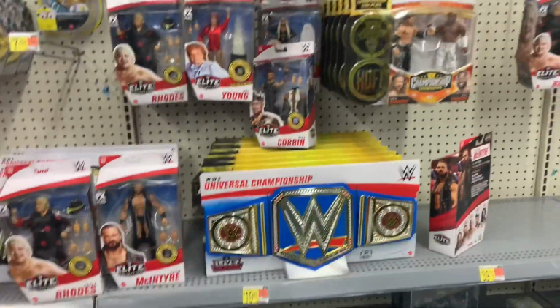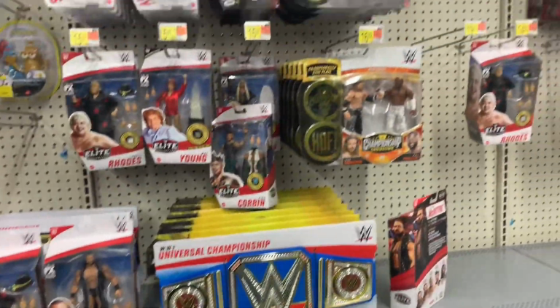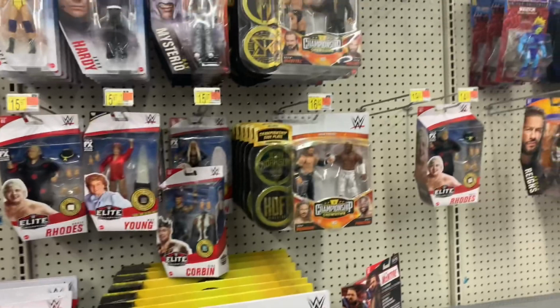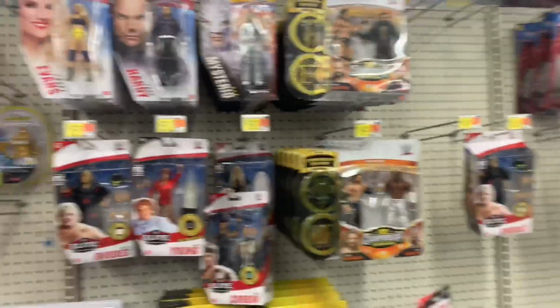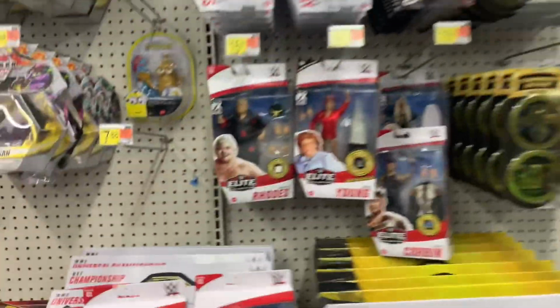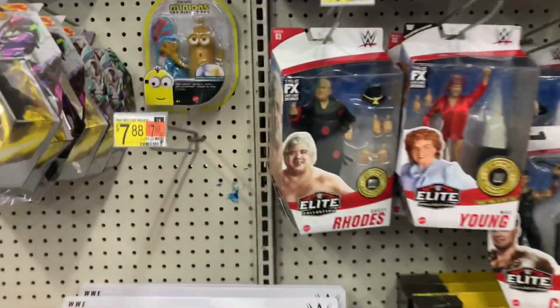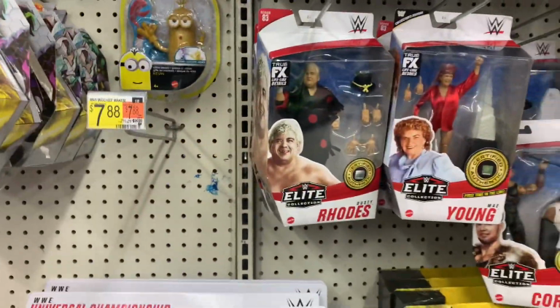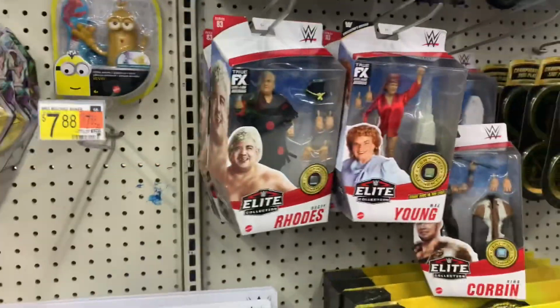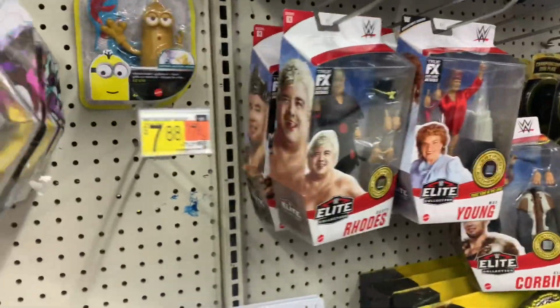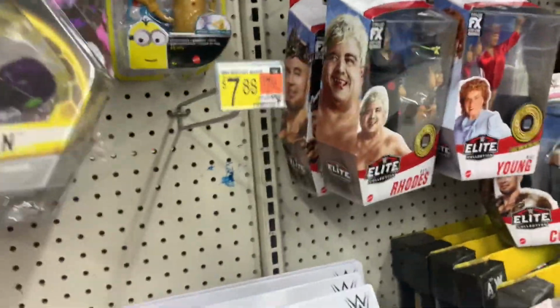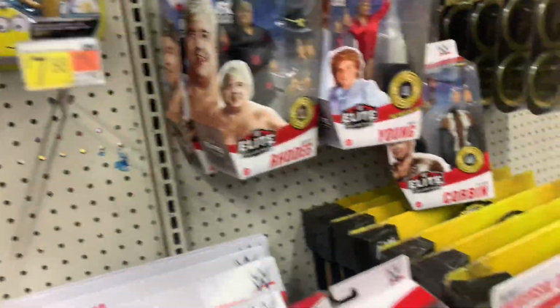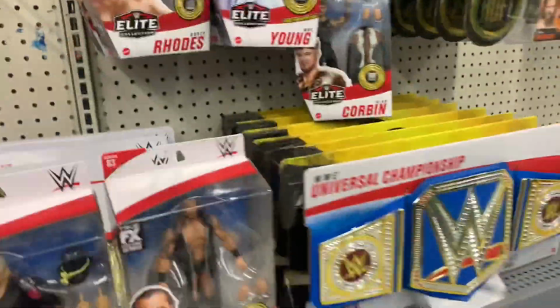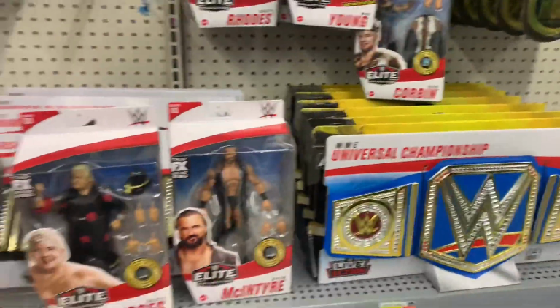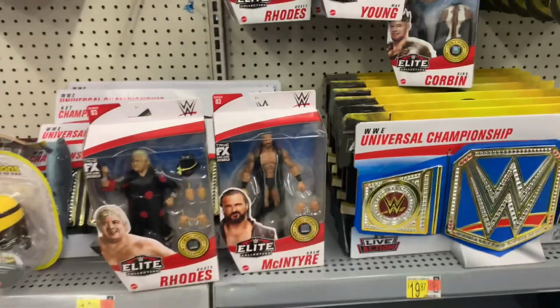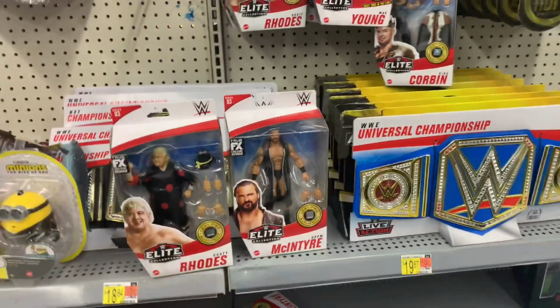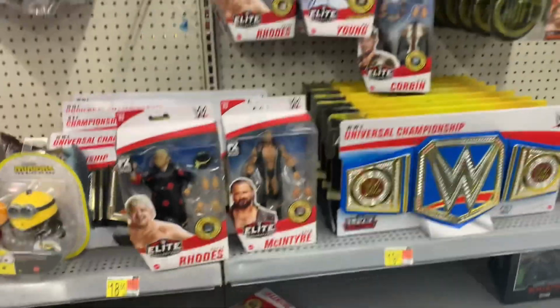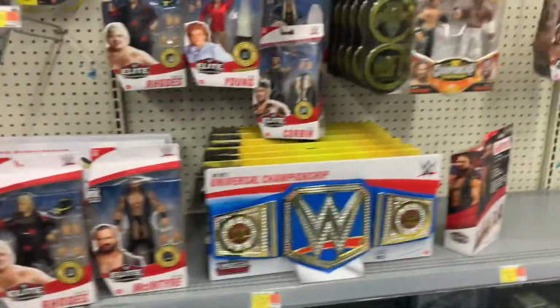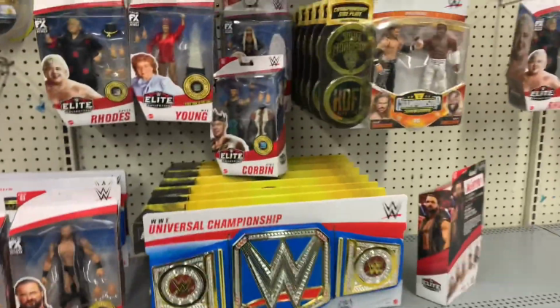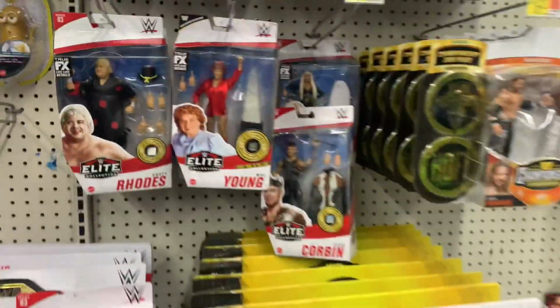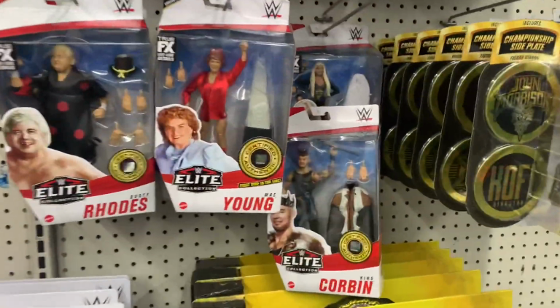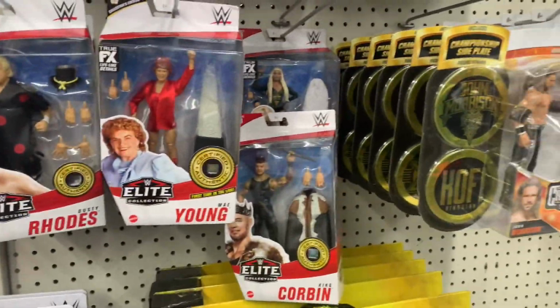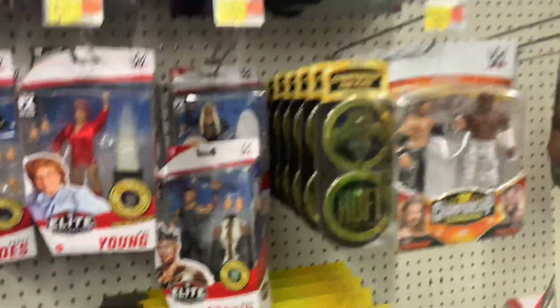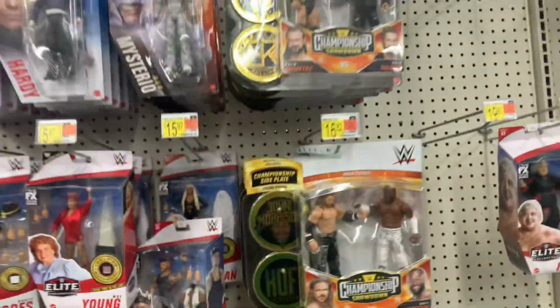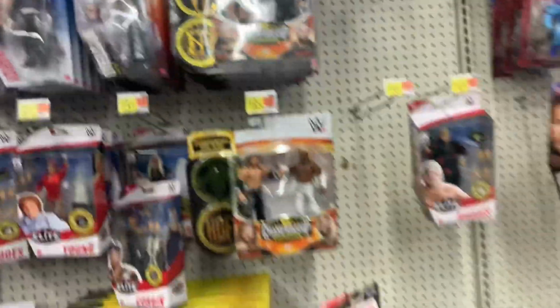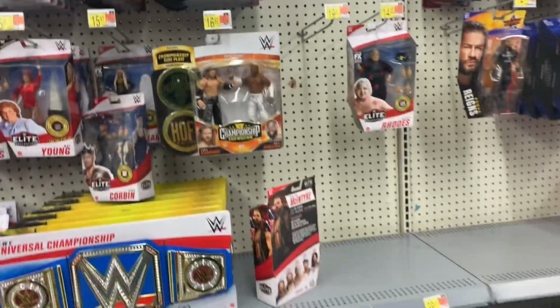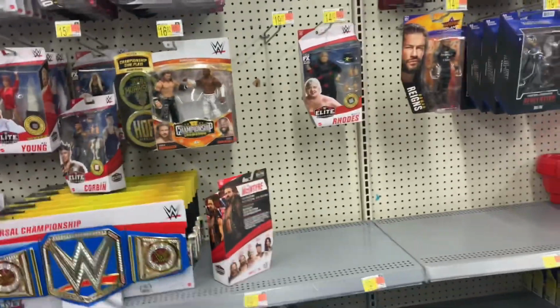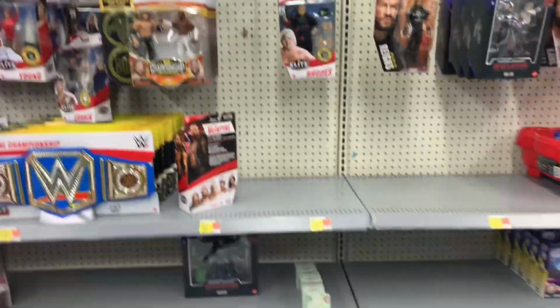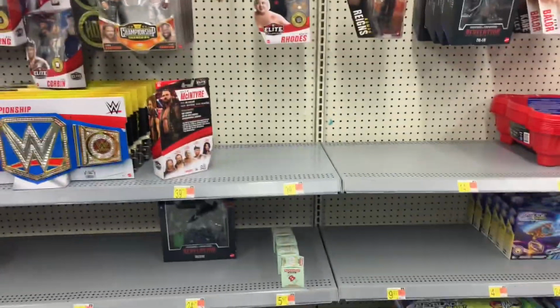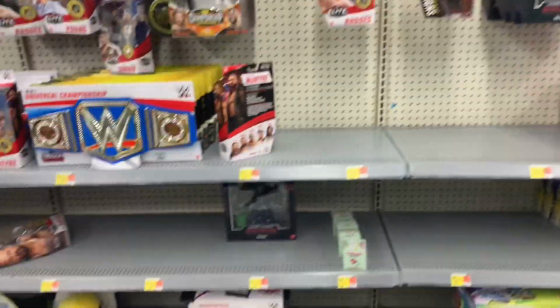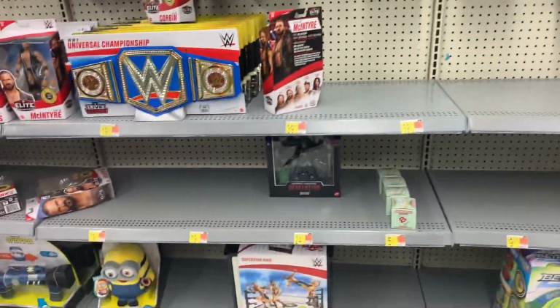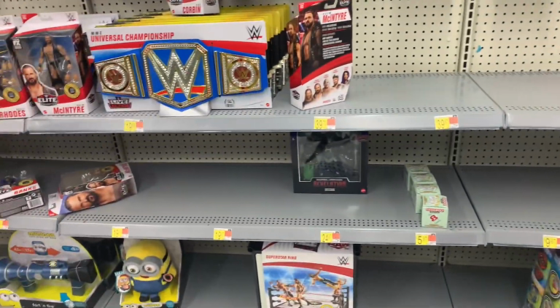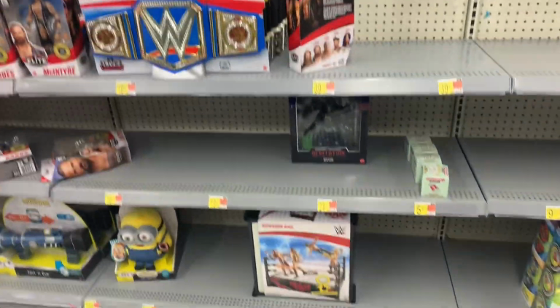Some of those two-packs — Dusty Rhodes, Mae Young, Drew McIntyre, King Corvin. They have some stuff. There's that Skullkrusher God as well.